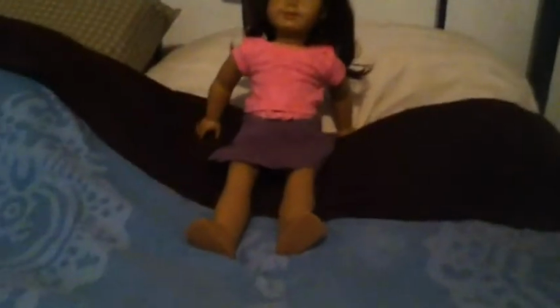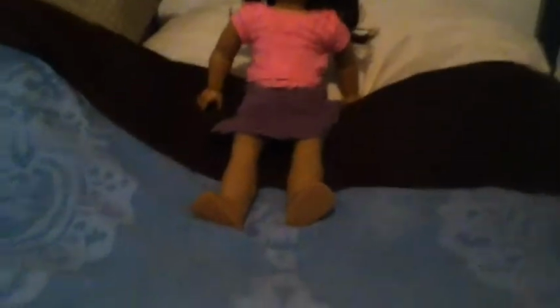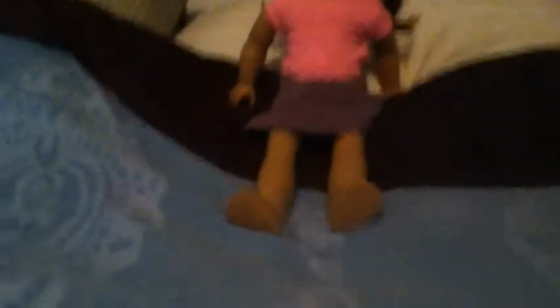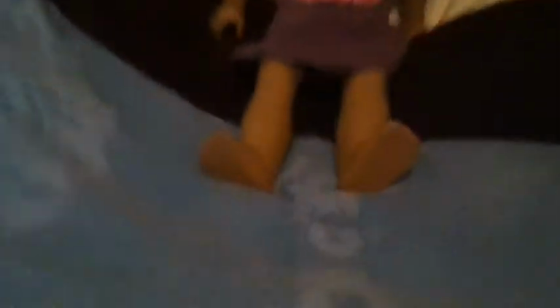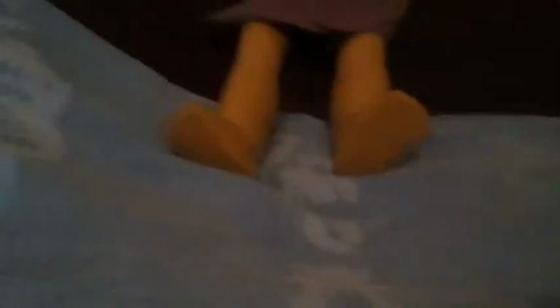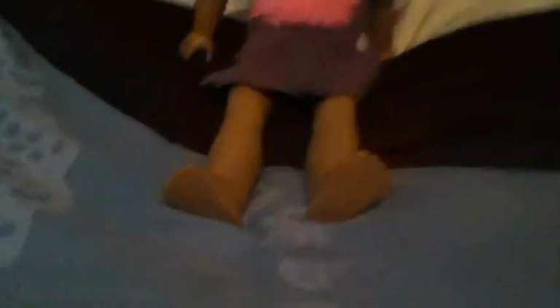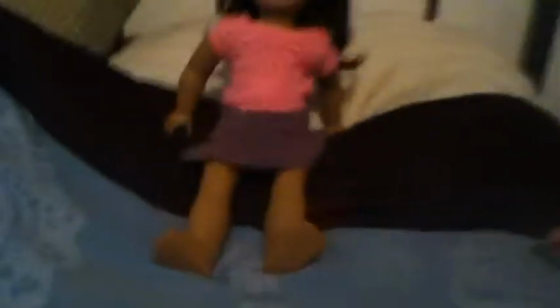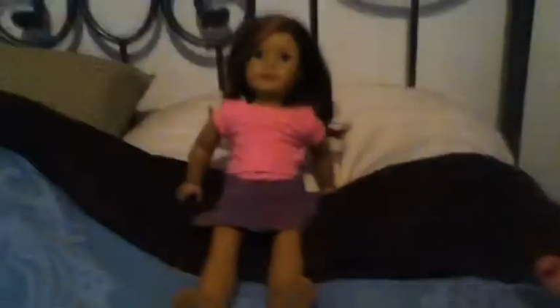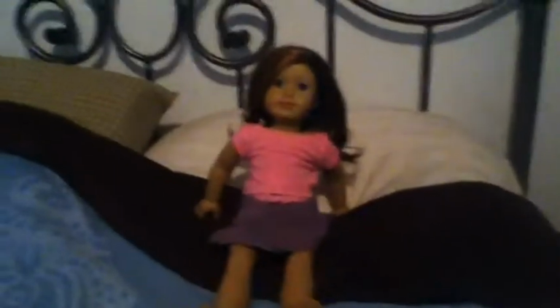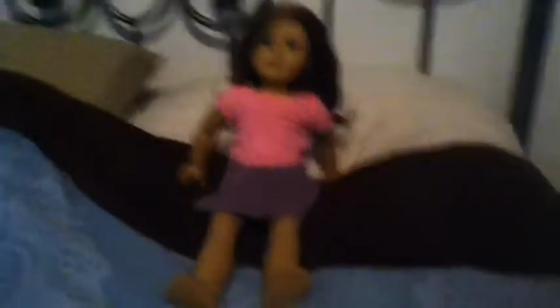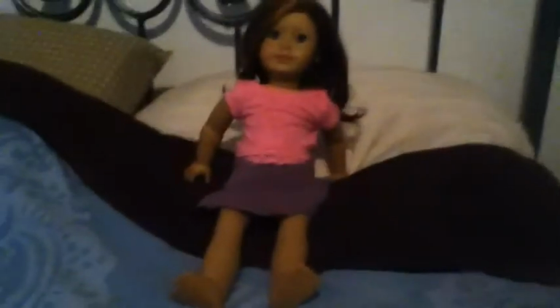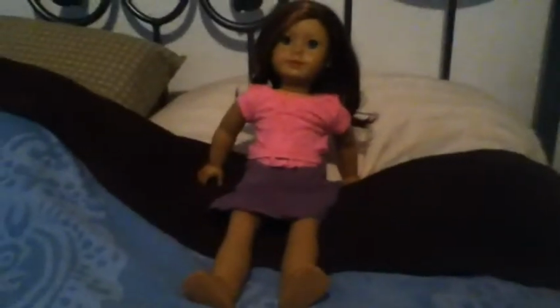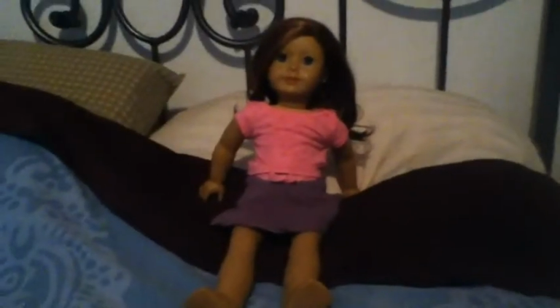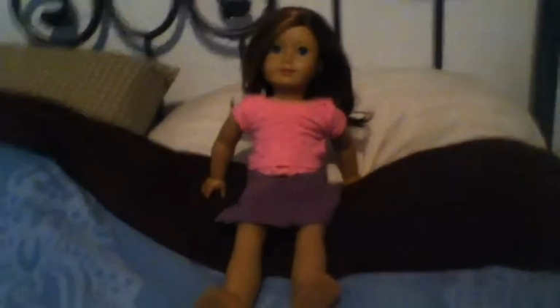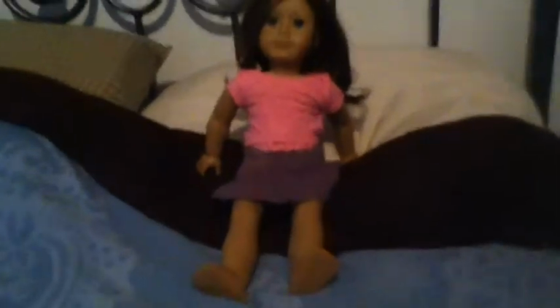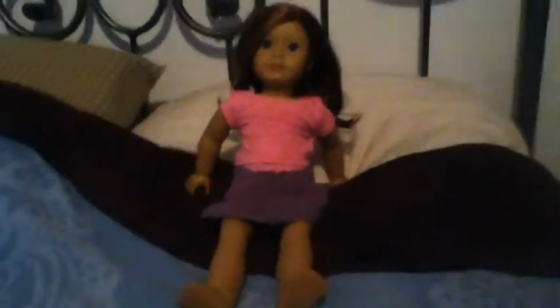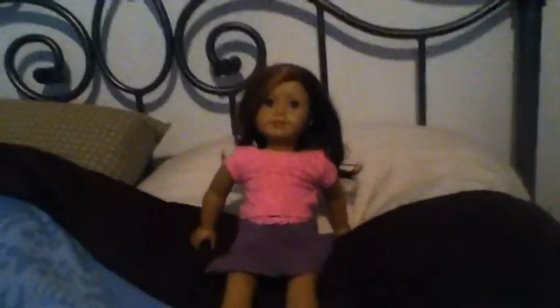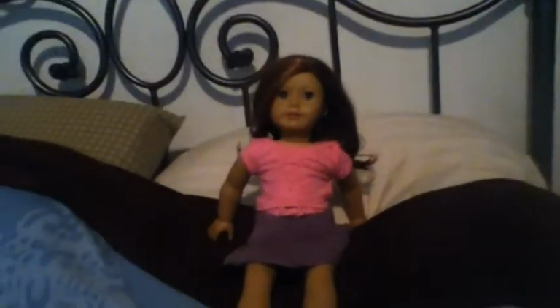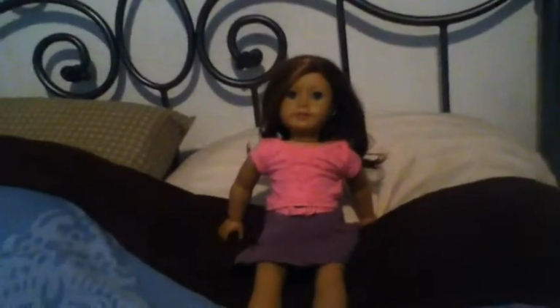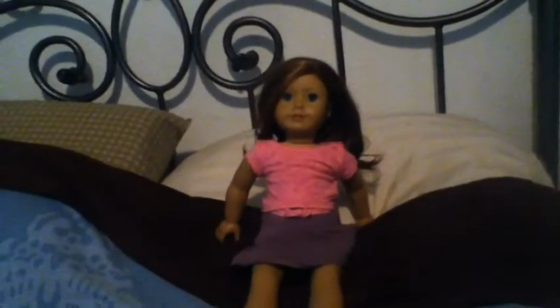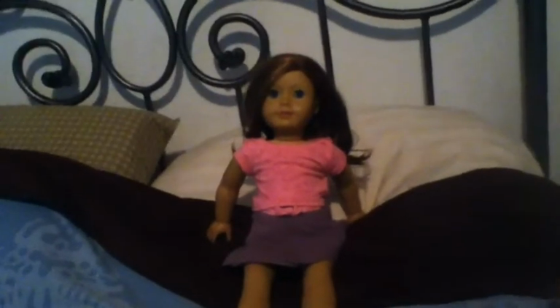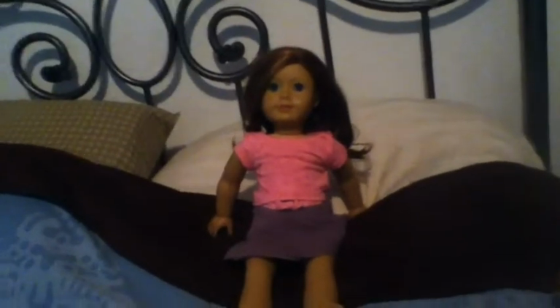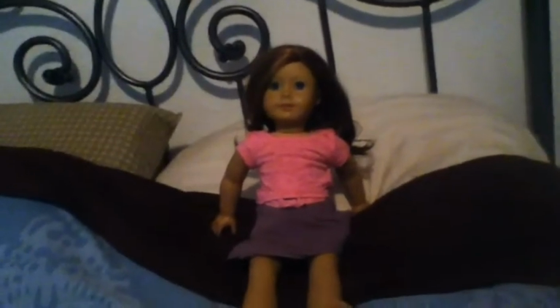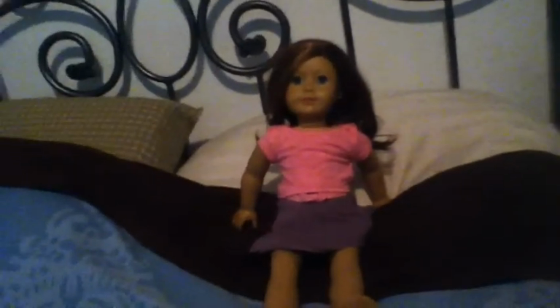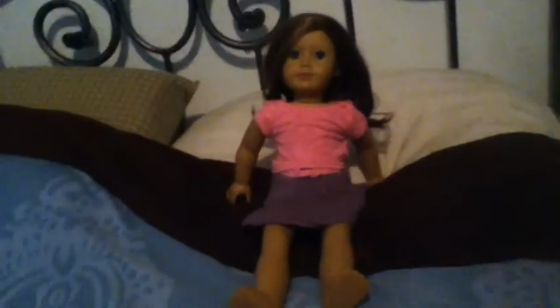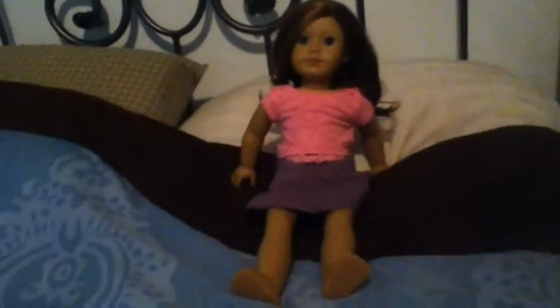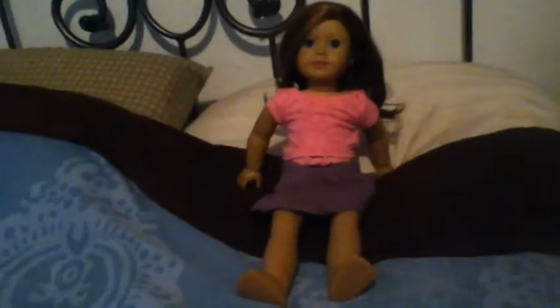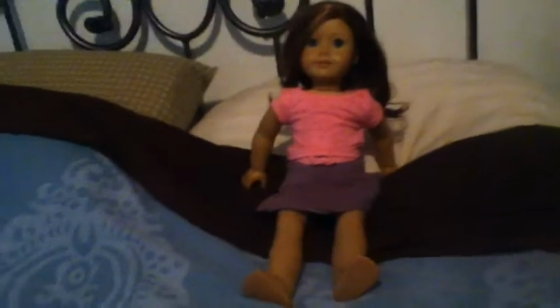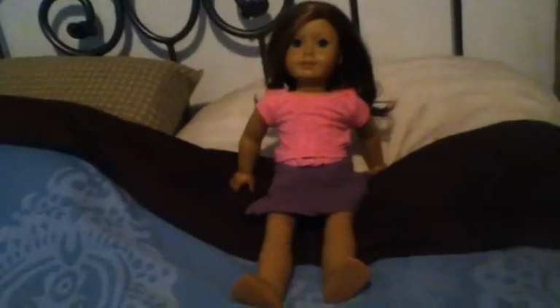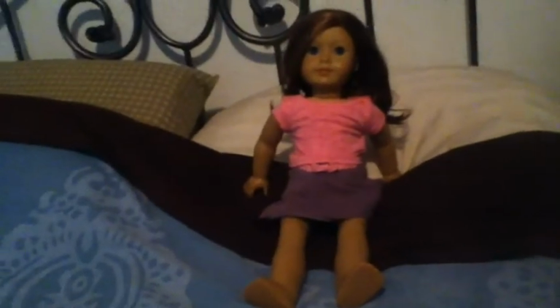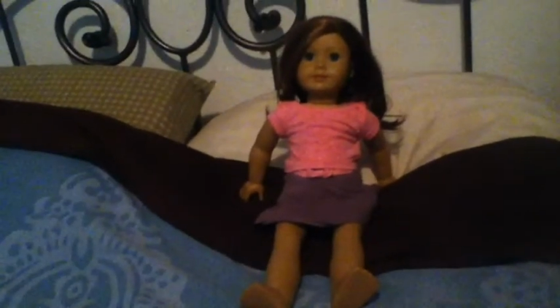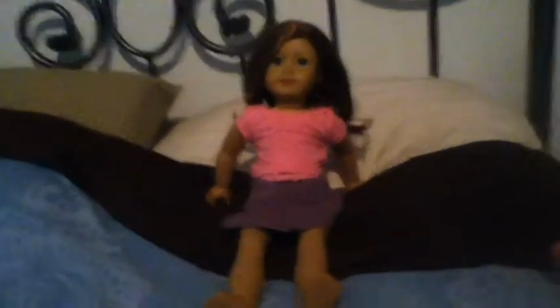Maya here just broke her ankle. You can do this on the wrist, the ankle, the neck, the leg — pretty much anywhere on the doll.